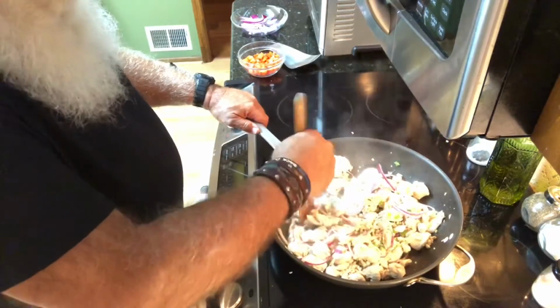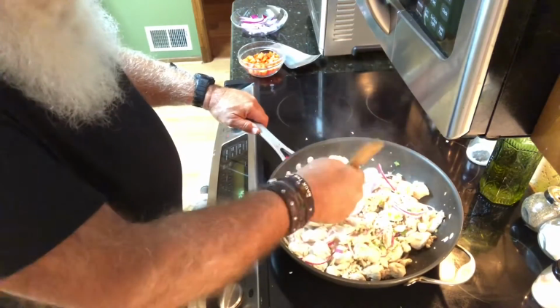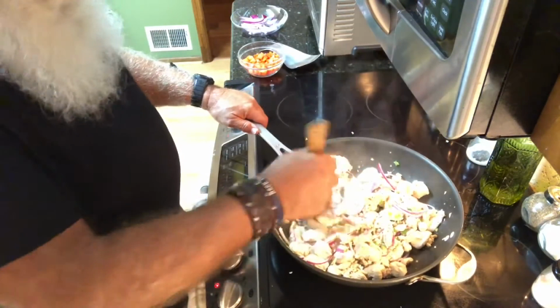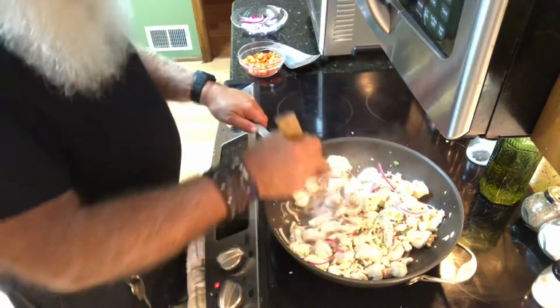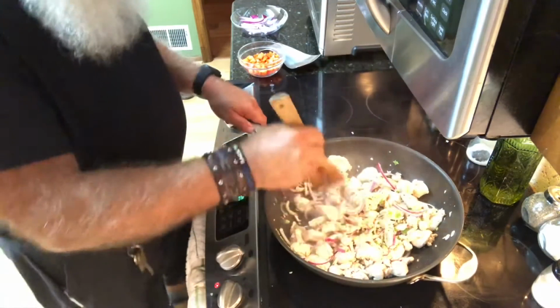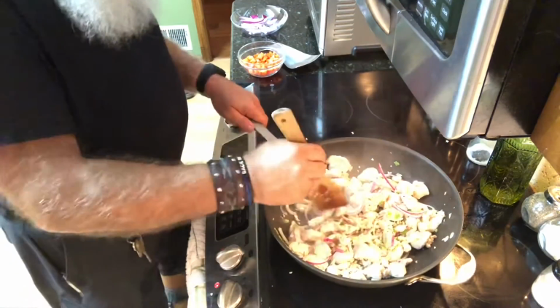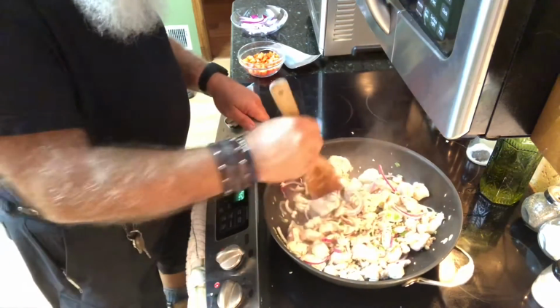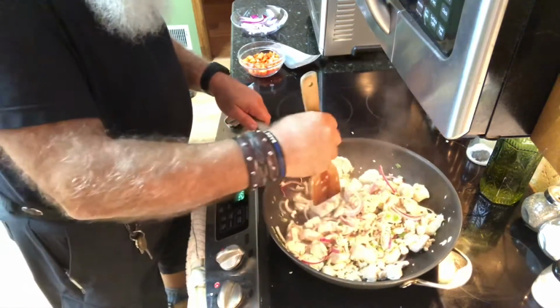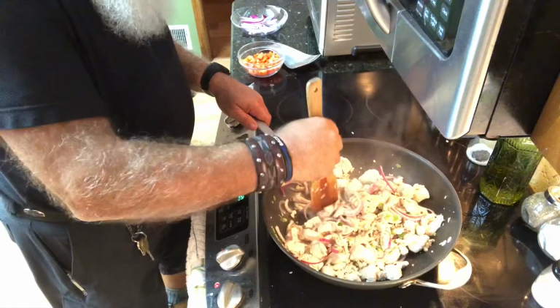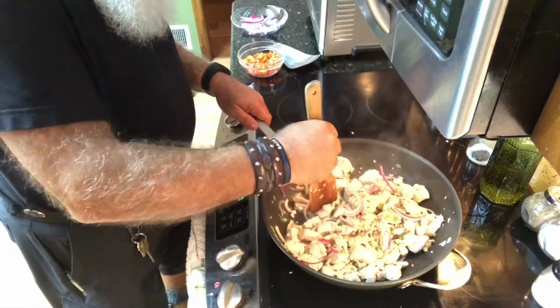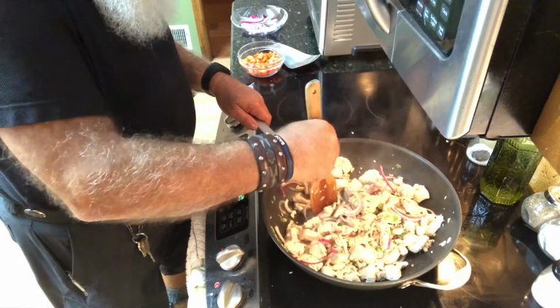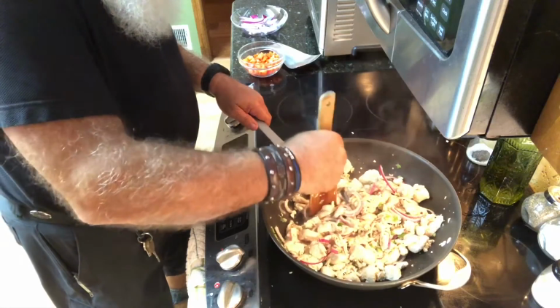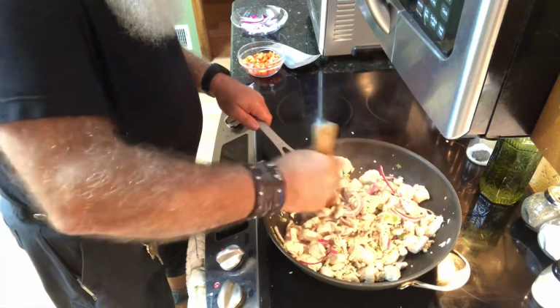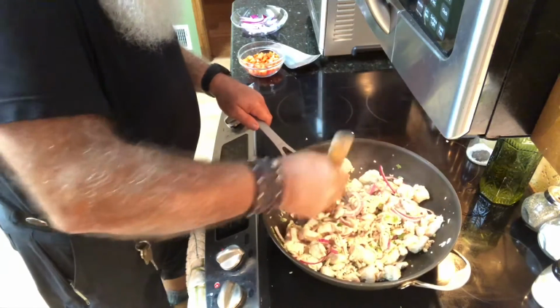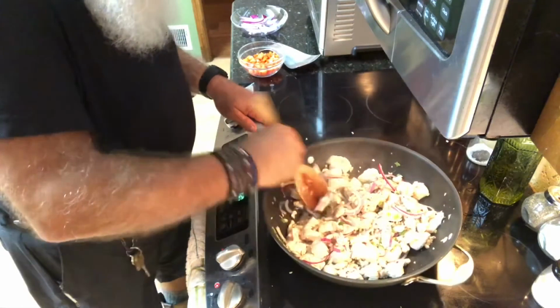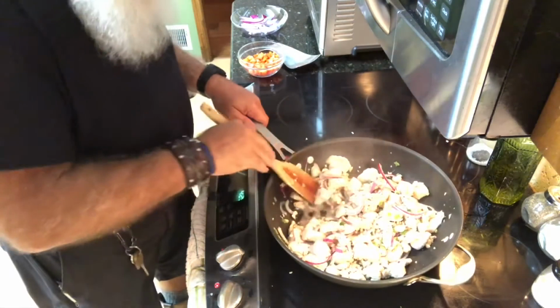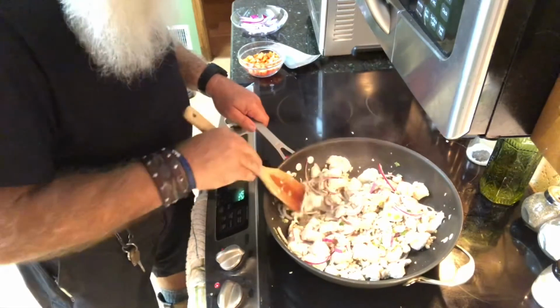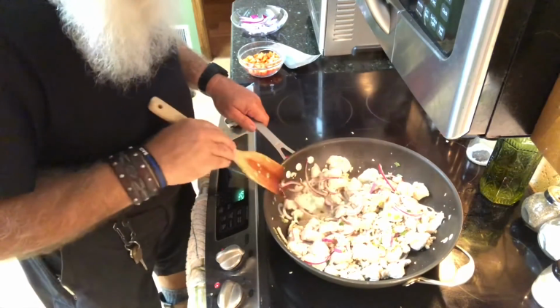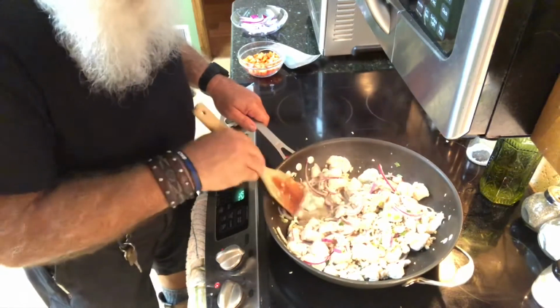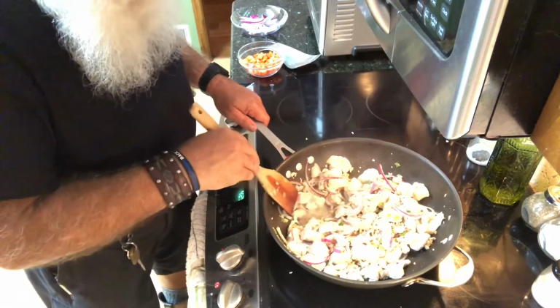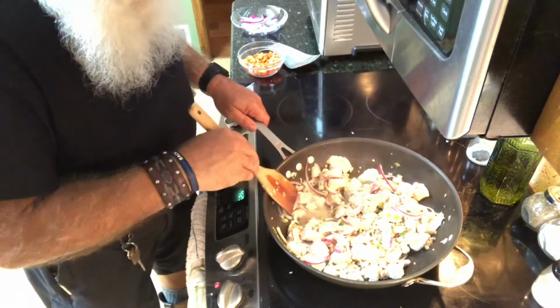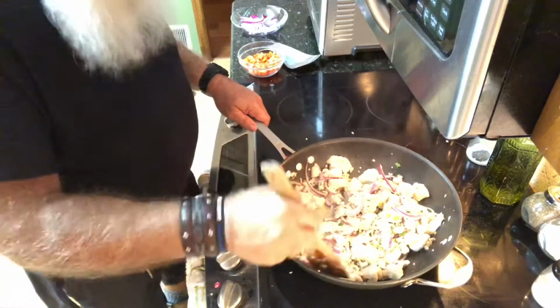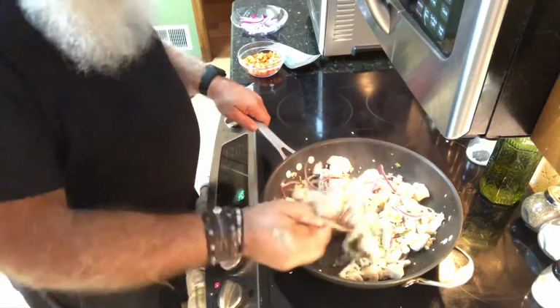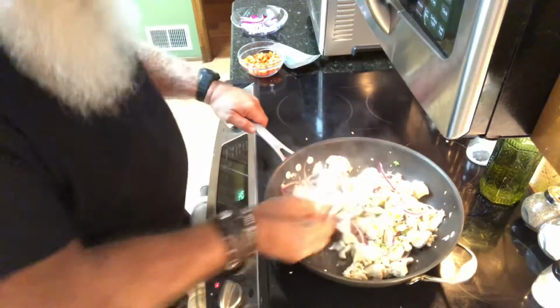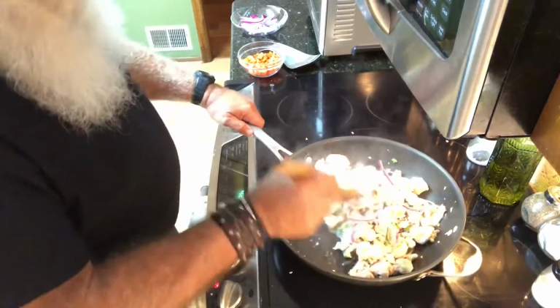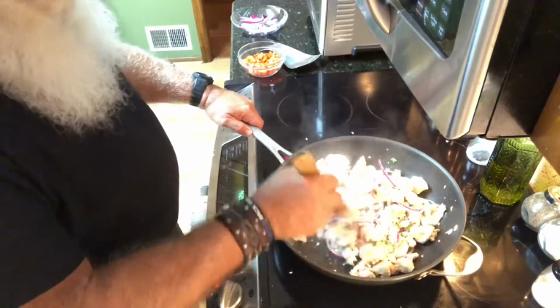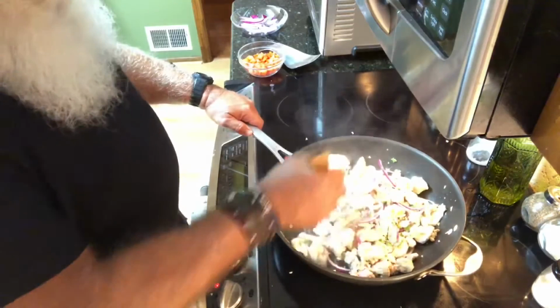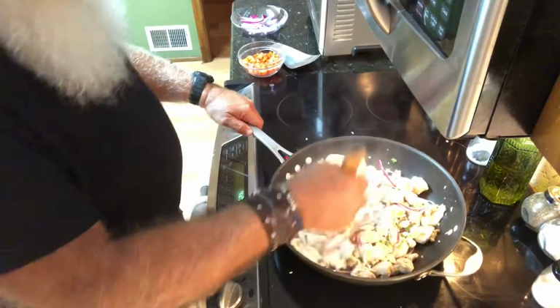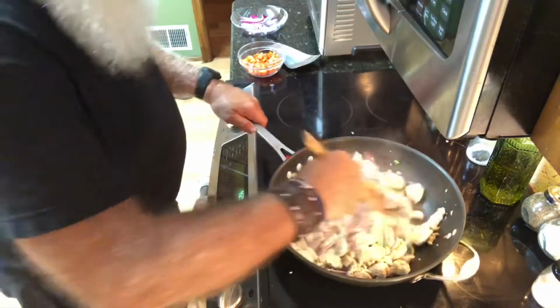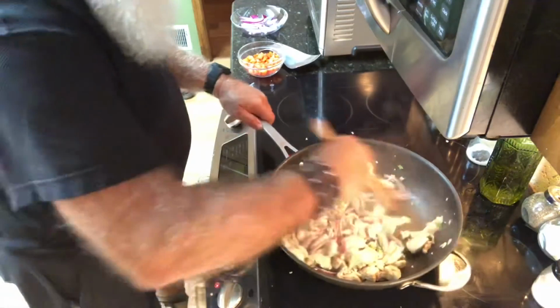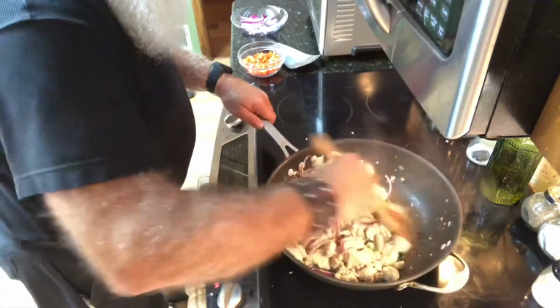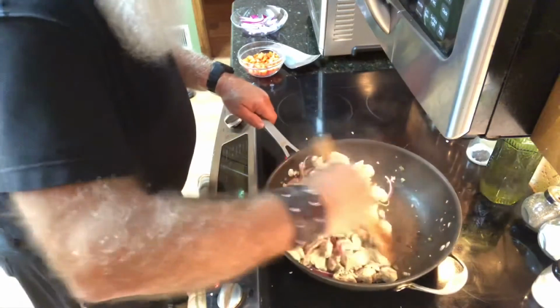Oh yeah — see how them big old chunks just cut right open. Got a little bit more to go there, so we'll let it do its thing.